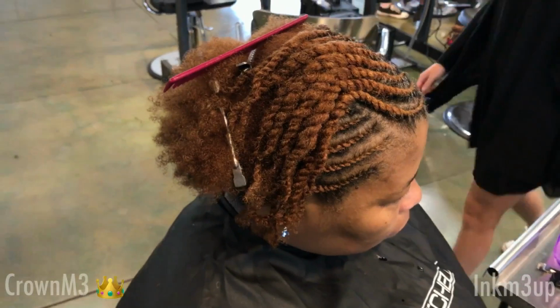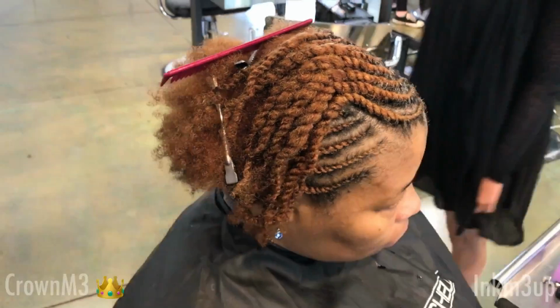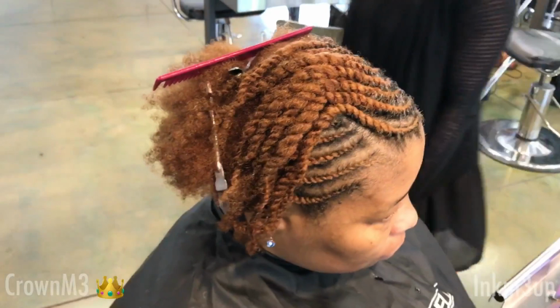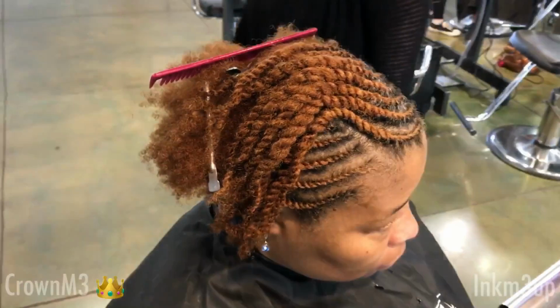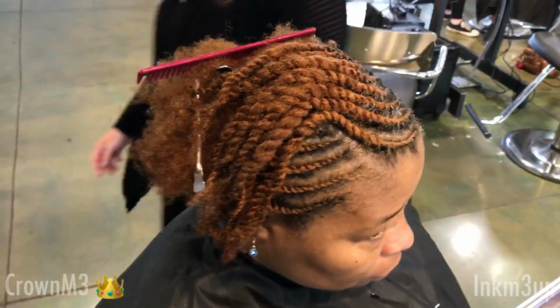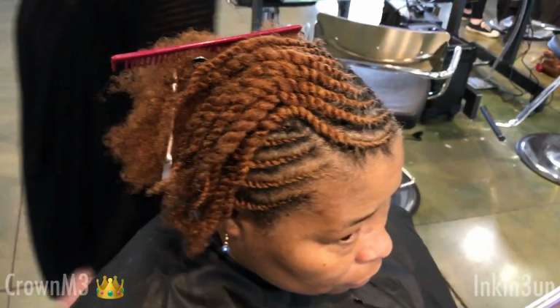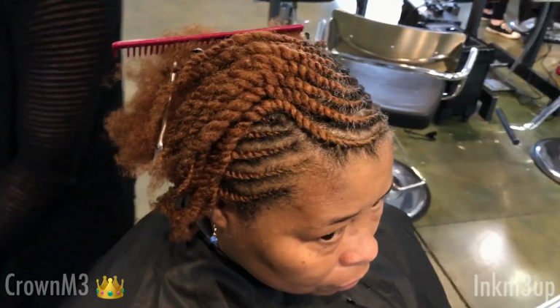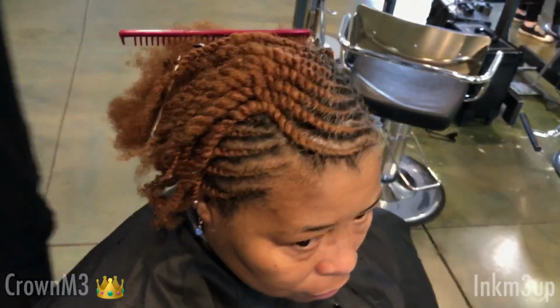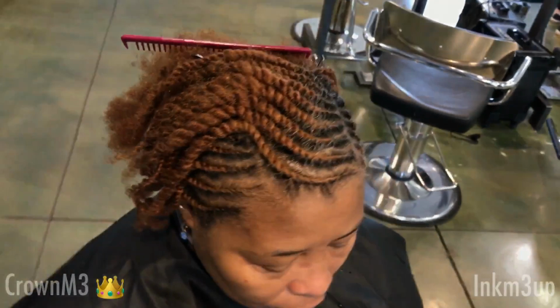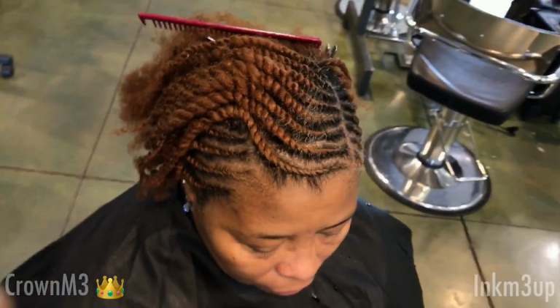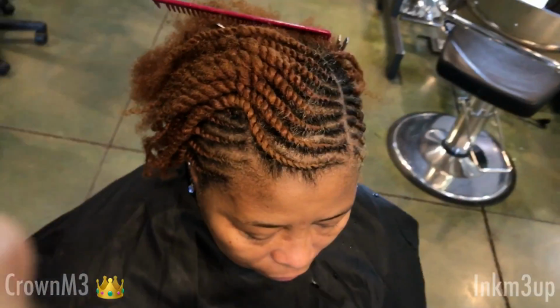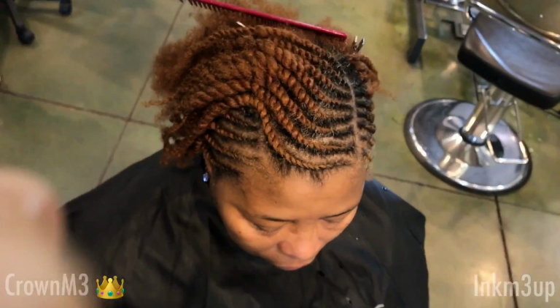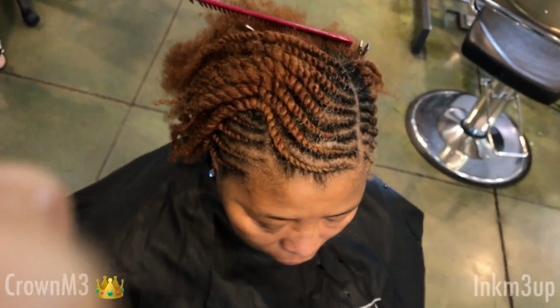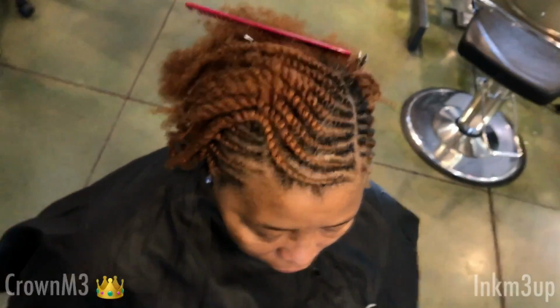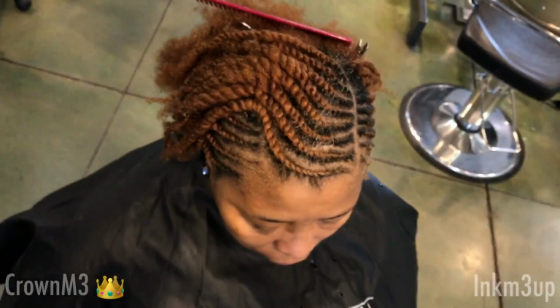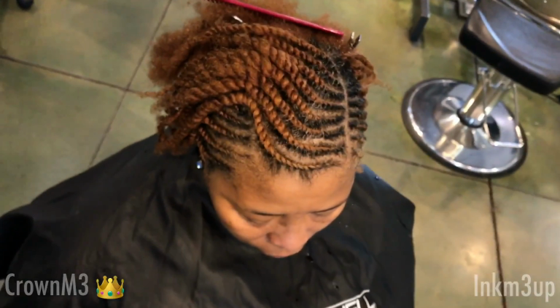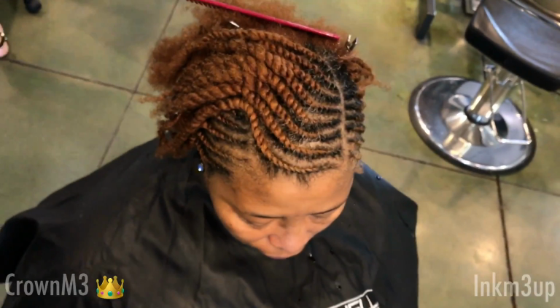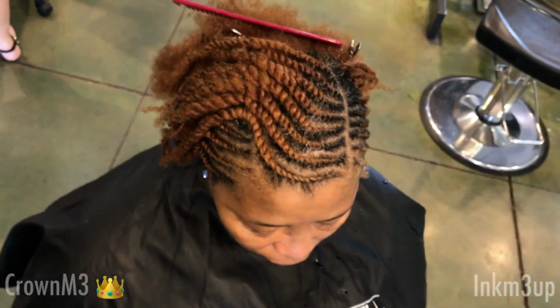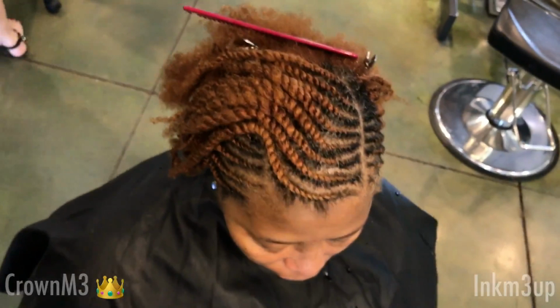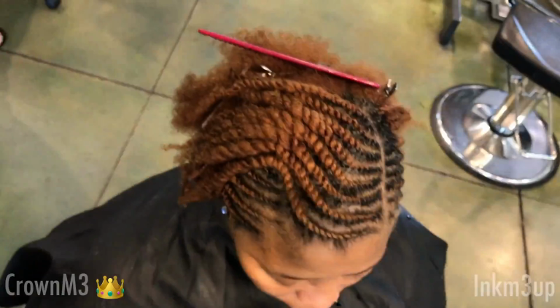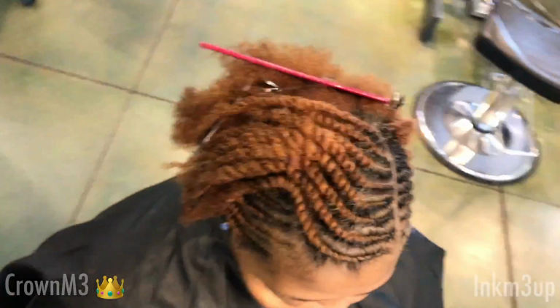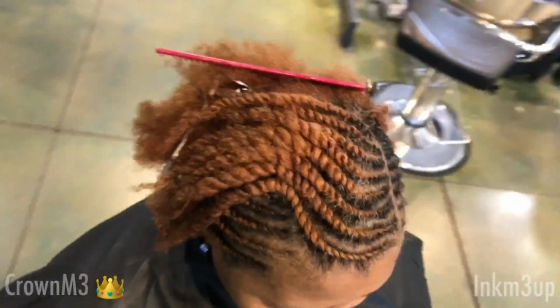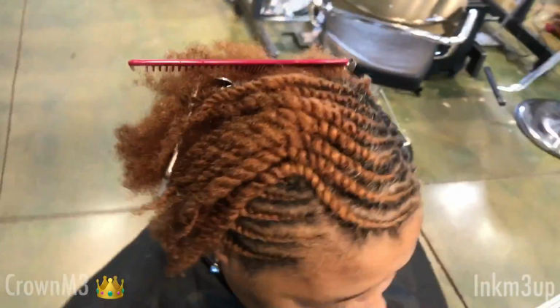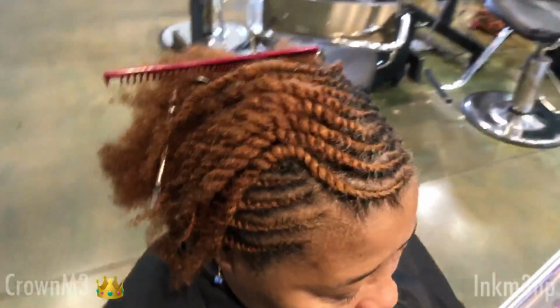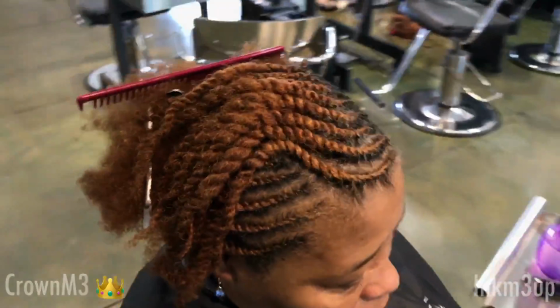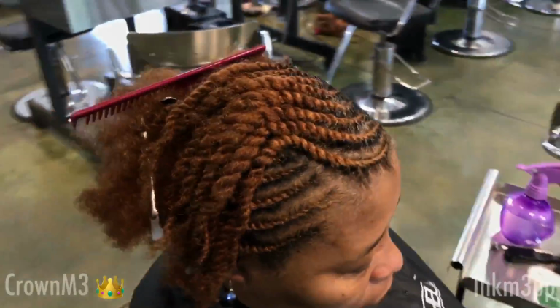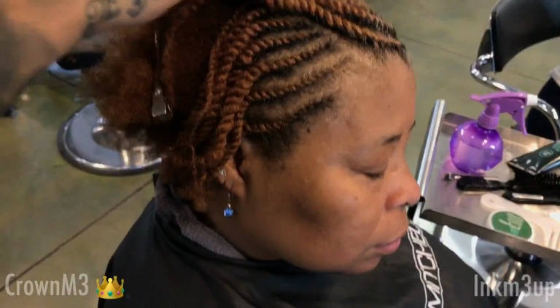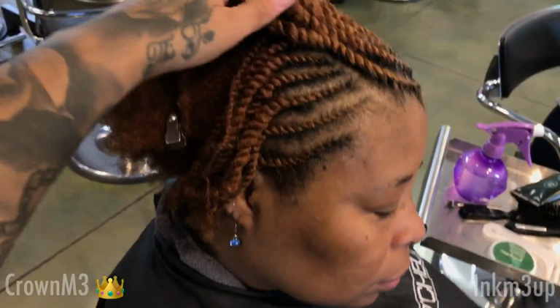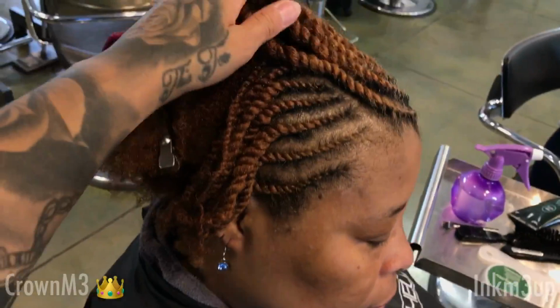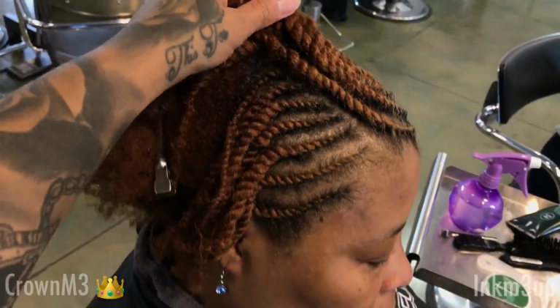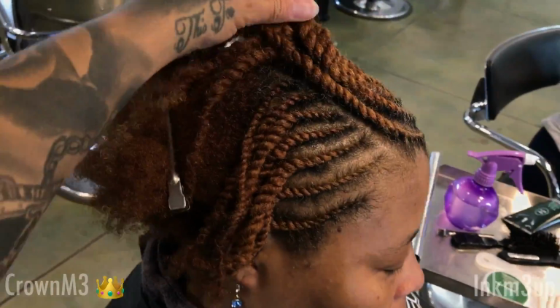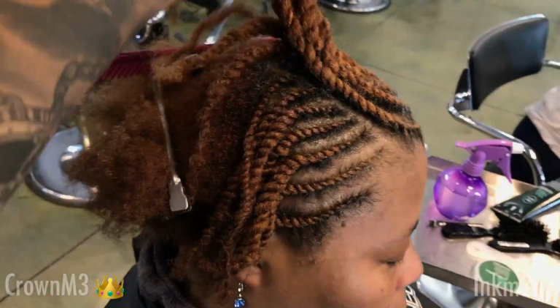Hey guys, thank you for tuning back into my channel. Today I'm going to be showing you just a simple flat twist style that I am doing at school.